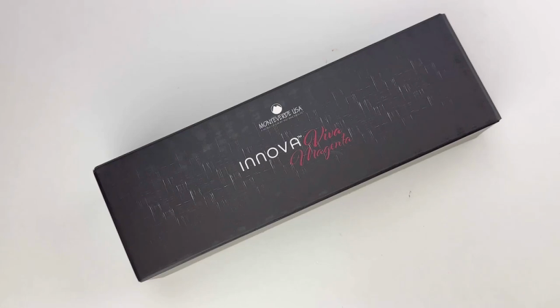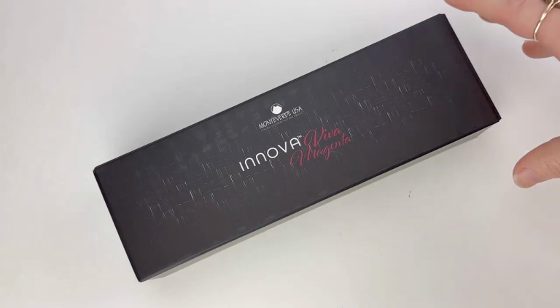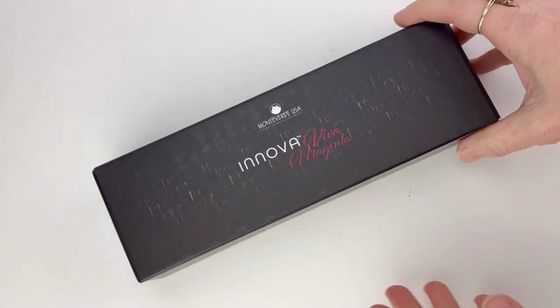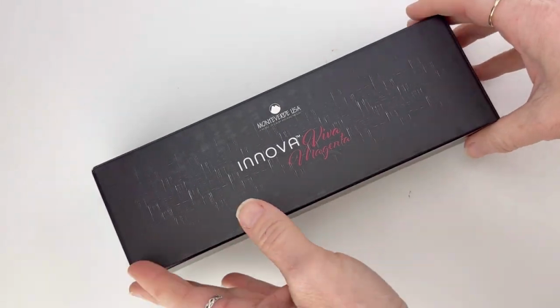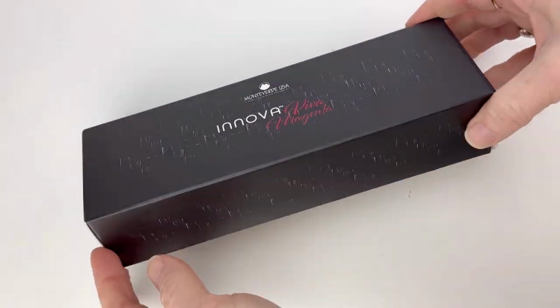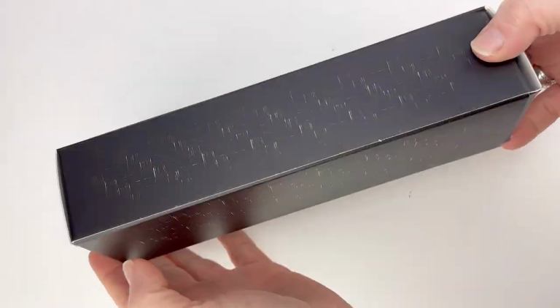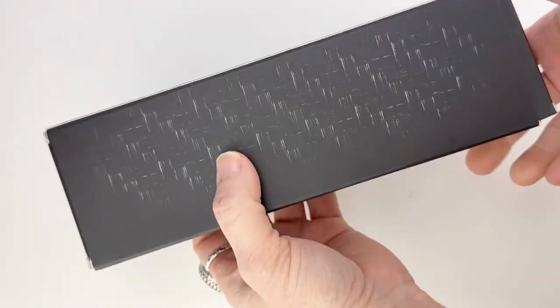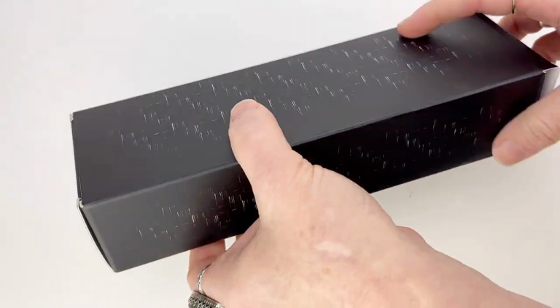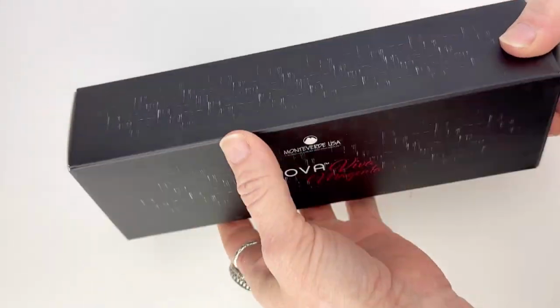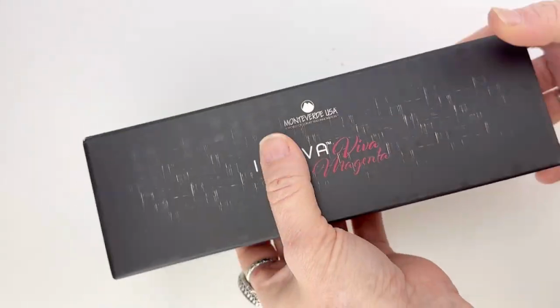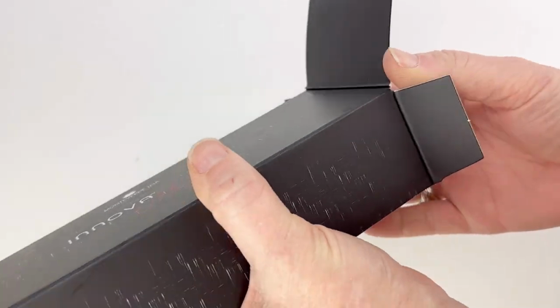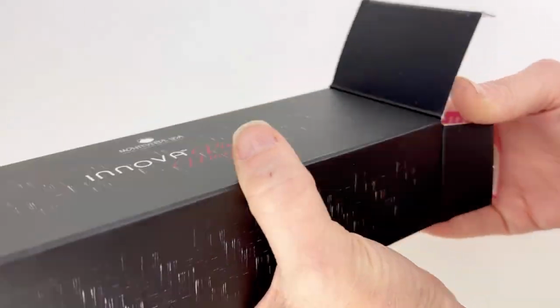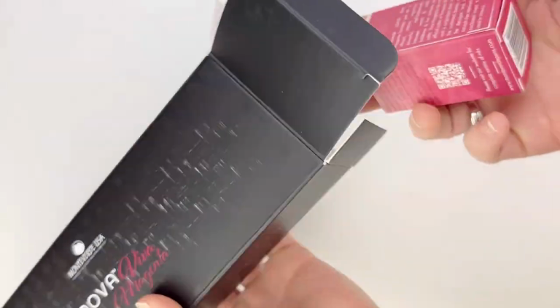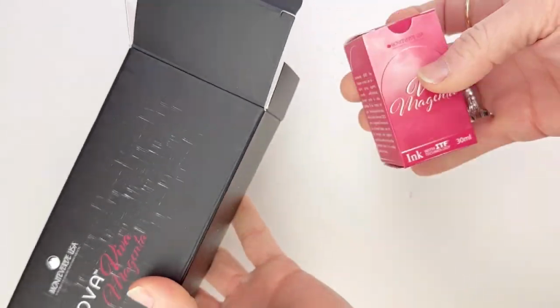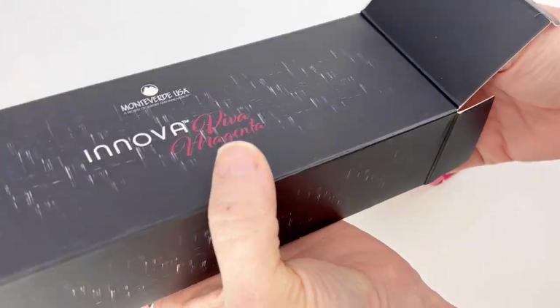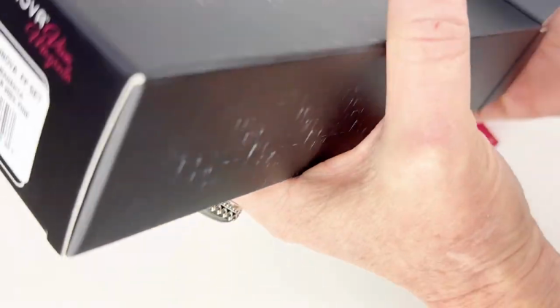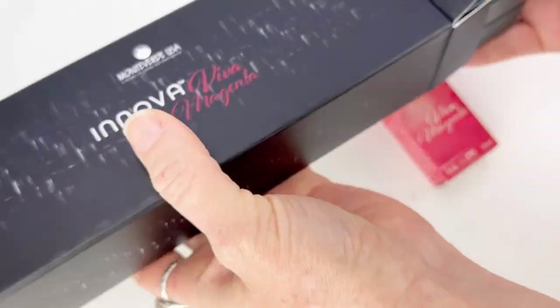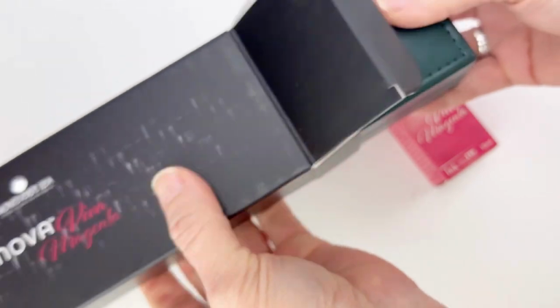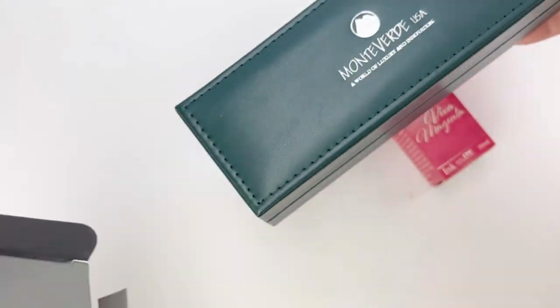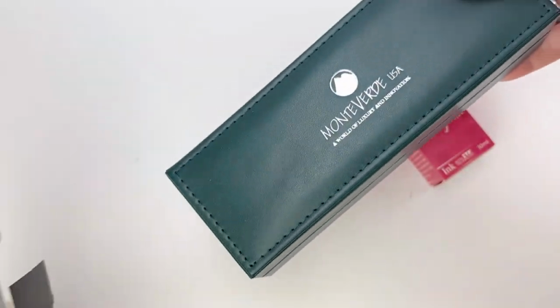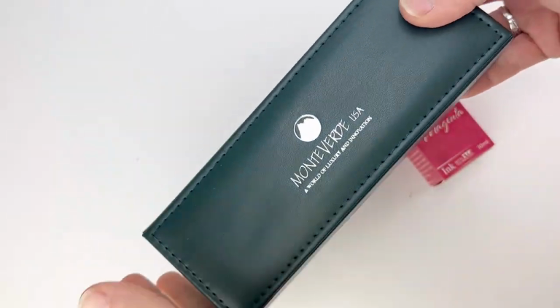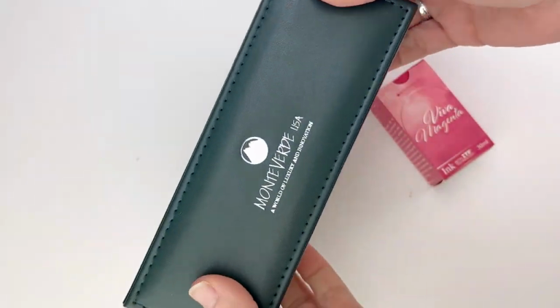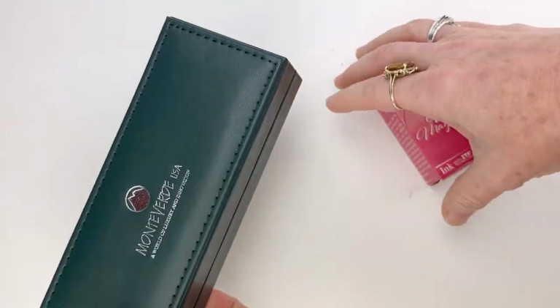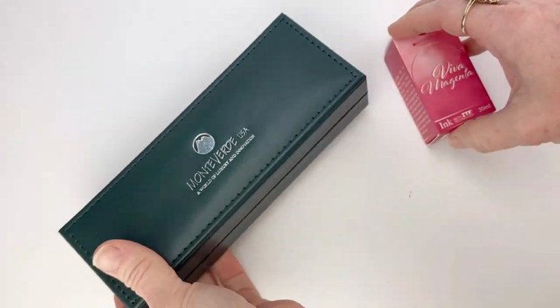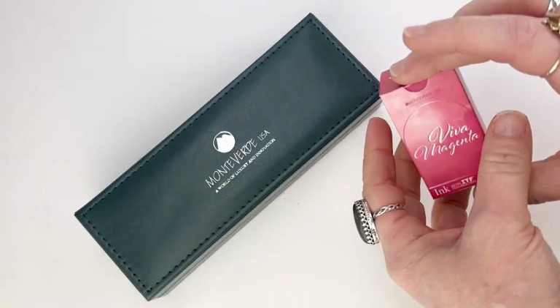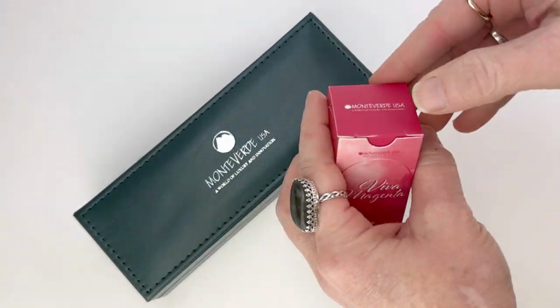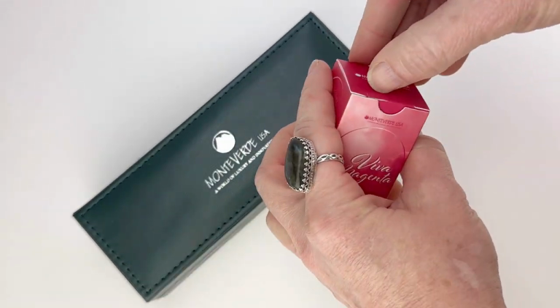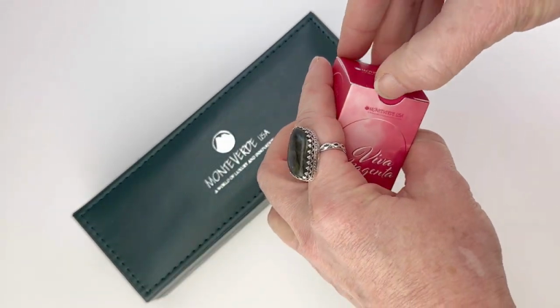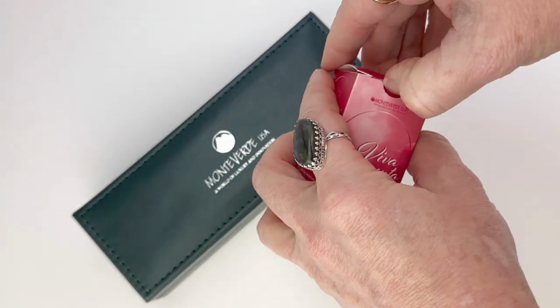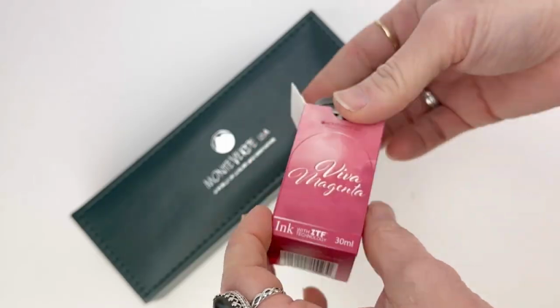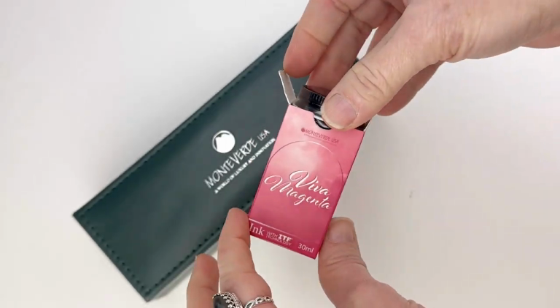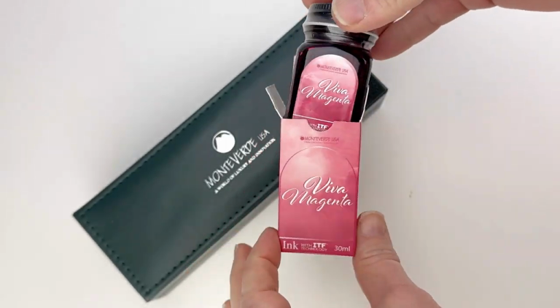This isn't just any old fountain pen unboxing — this is a special release. It's the 2023 color of the year Viva Magenta Anova Fountain Pen.